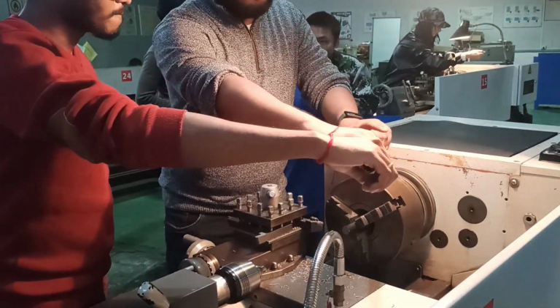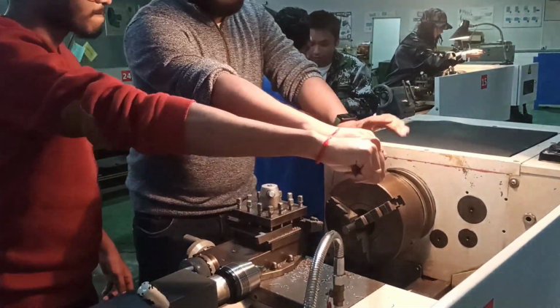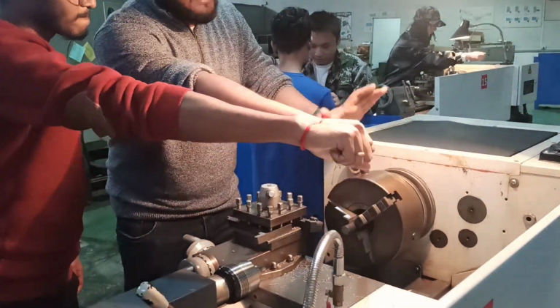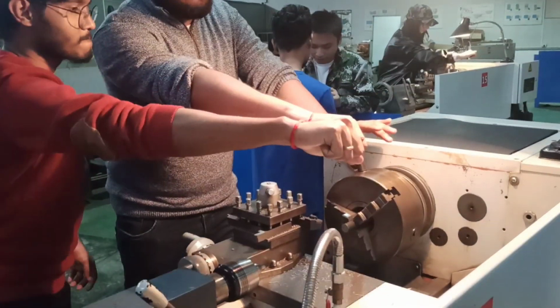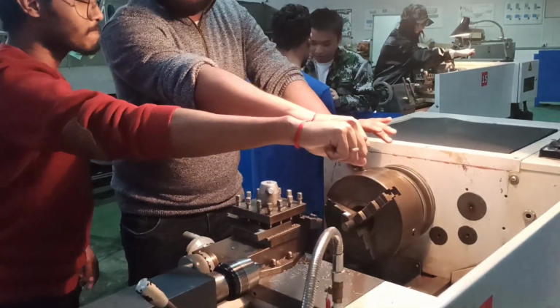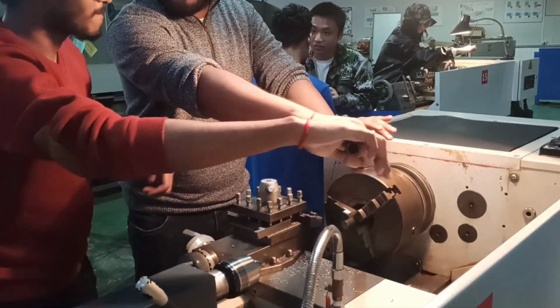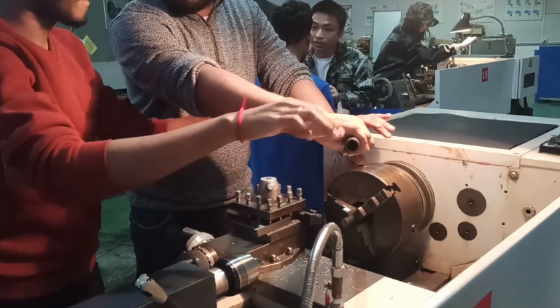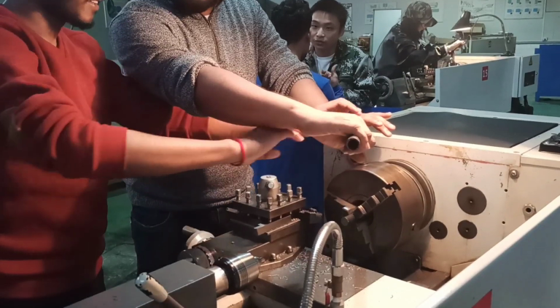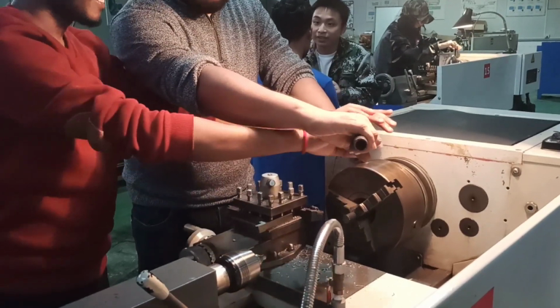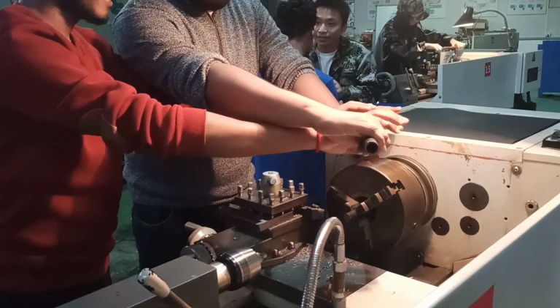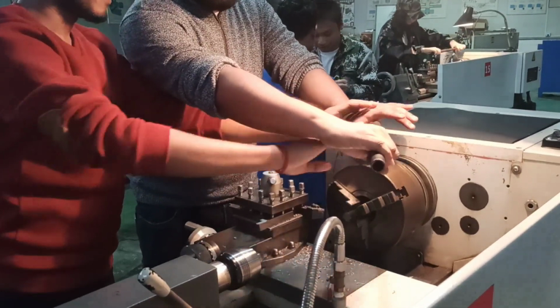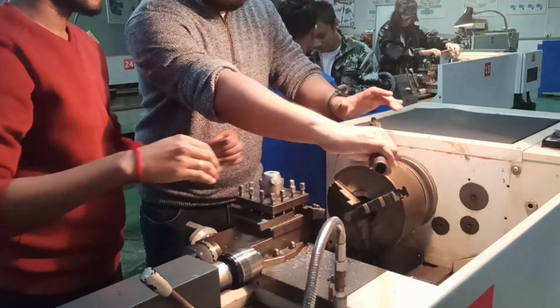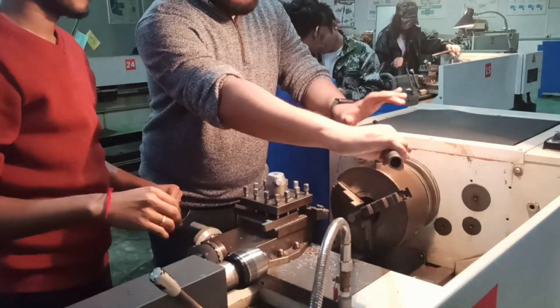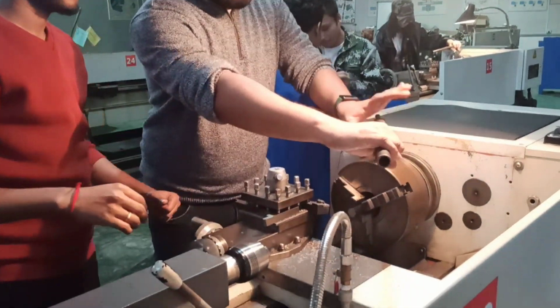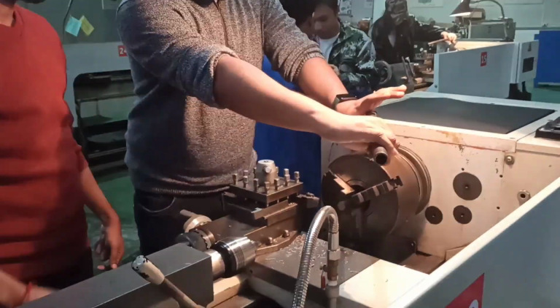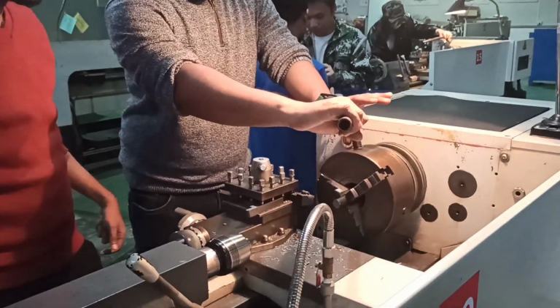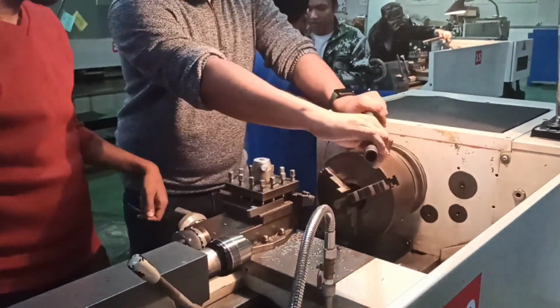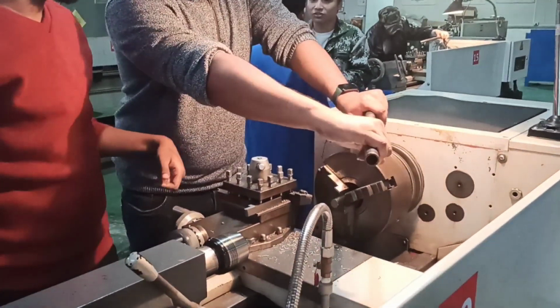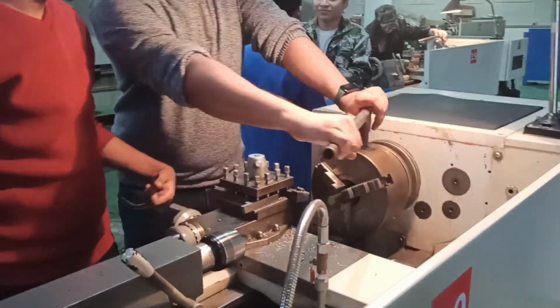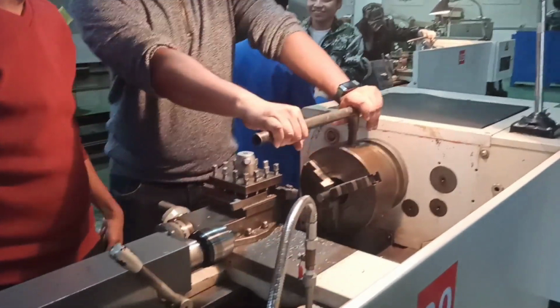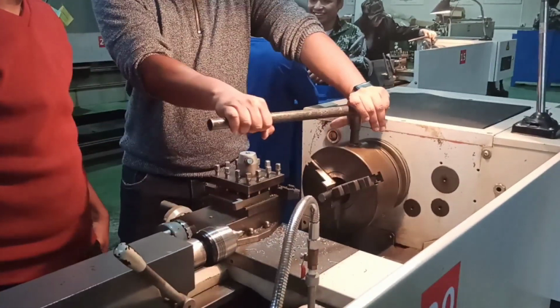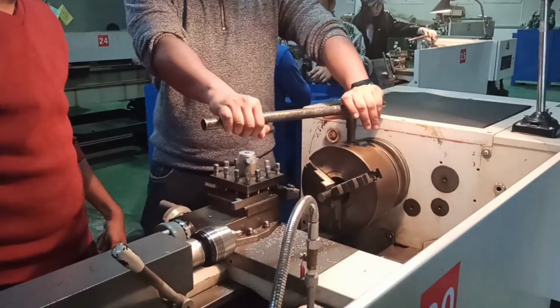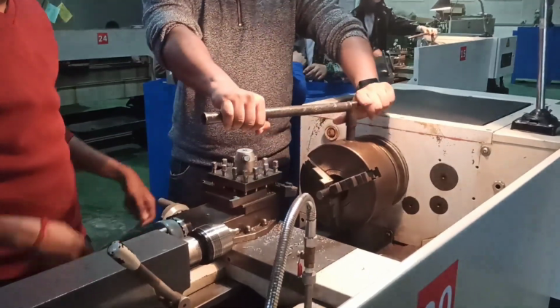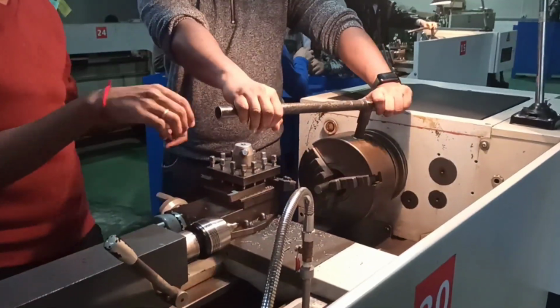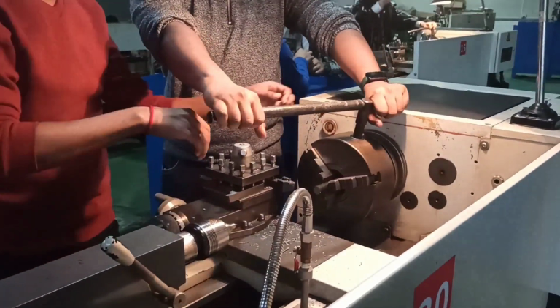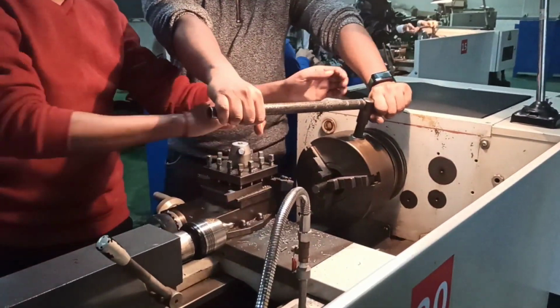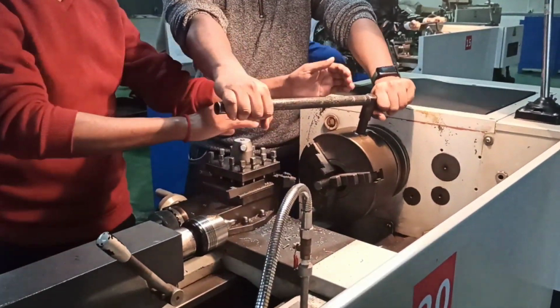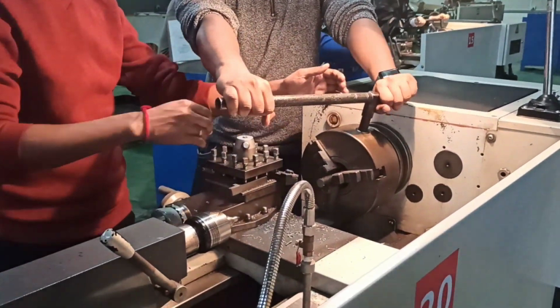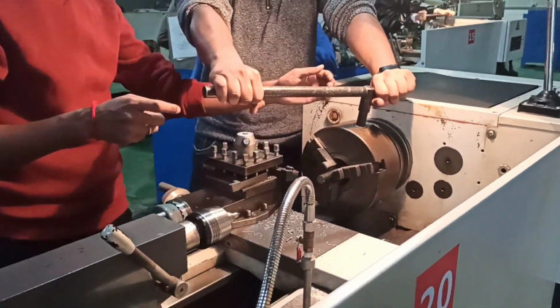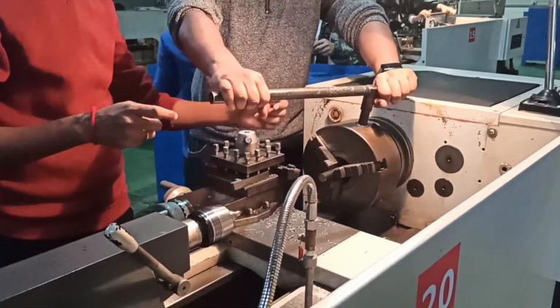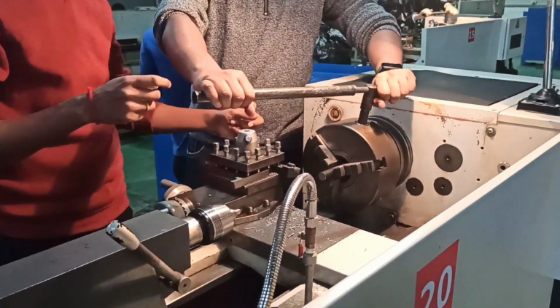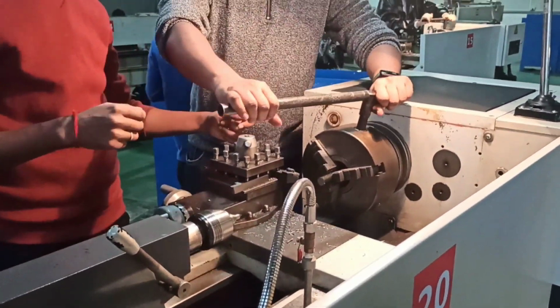This video is about how to operate a turning or manual CNC machine. My friend Saqib is teaching me how to operate this turning machine. So from the beginning,